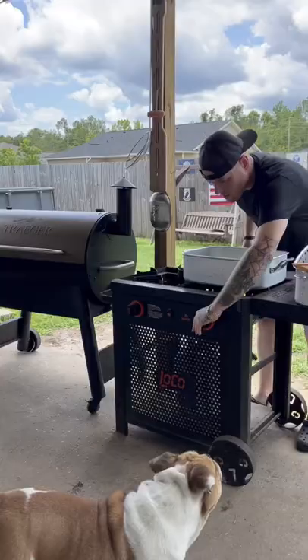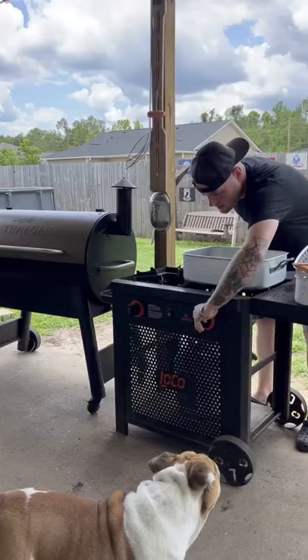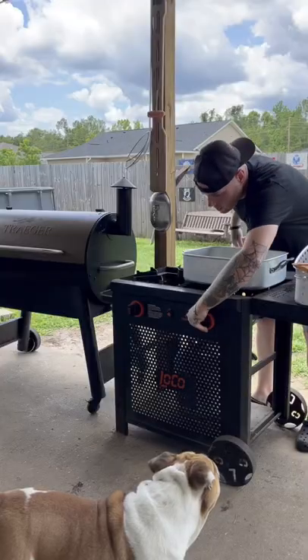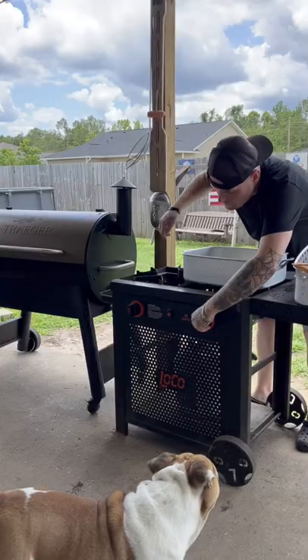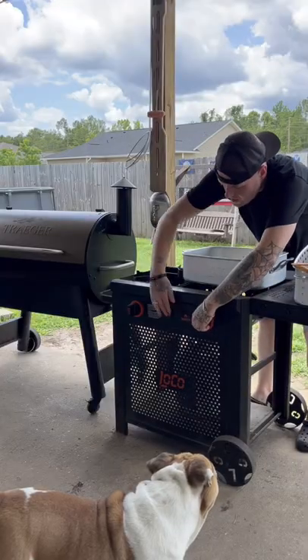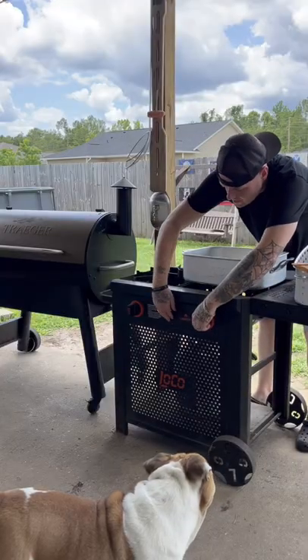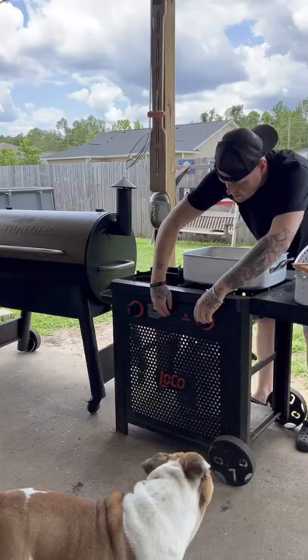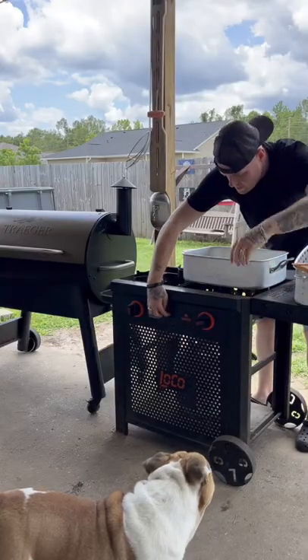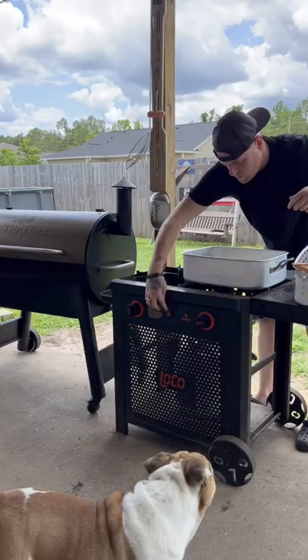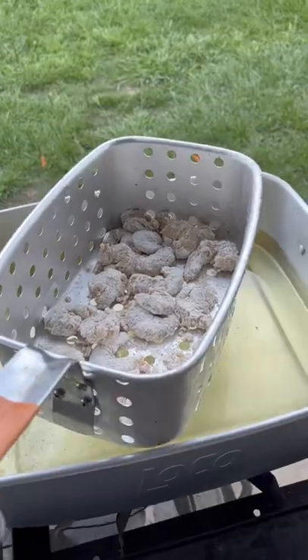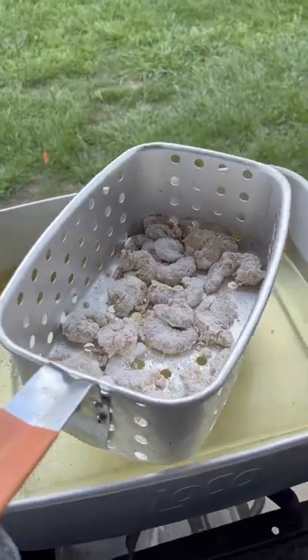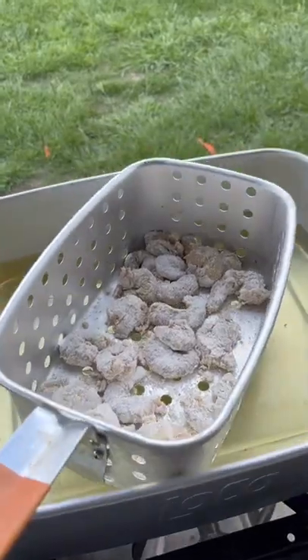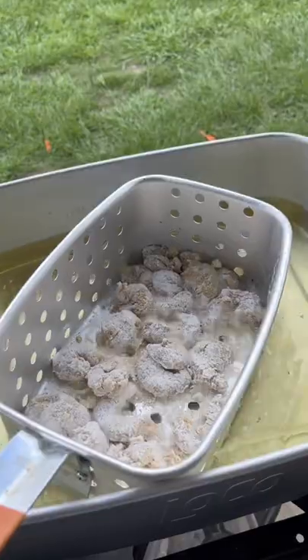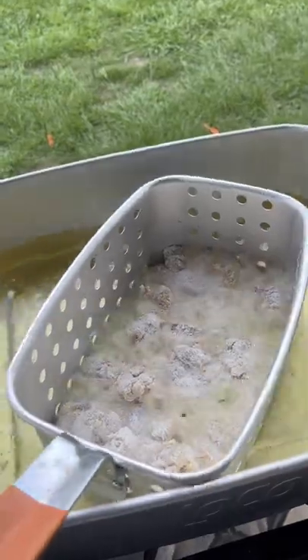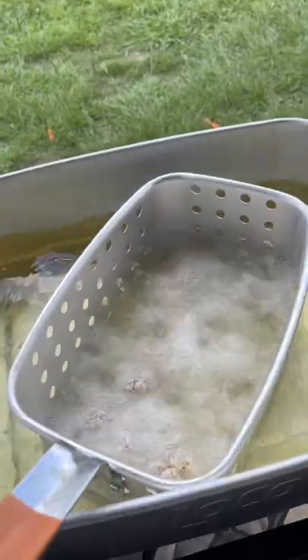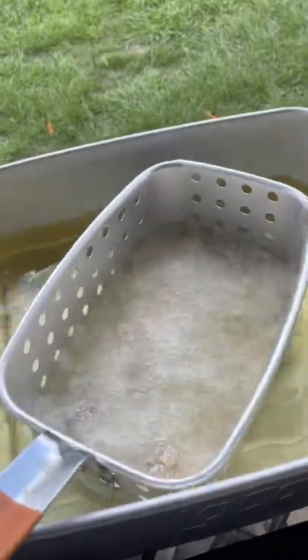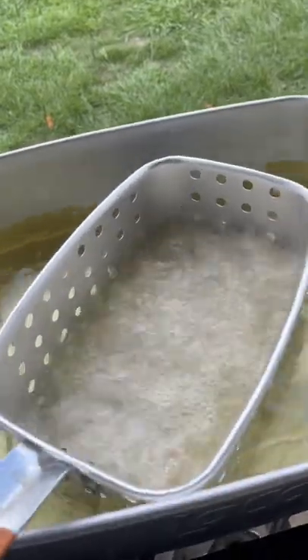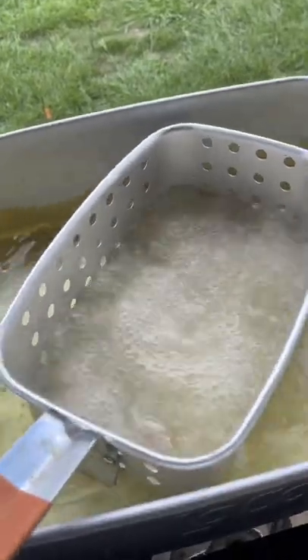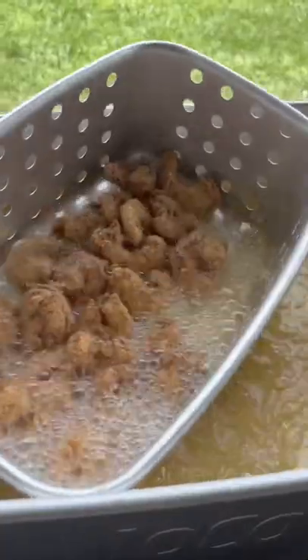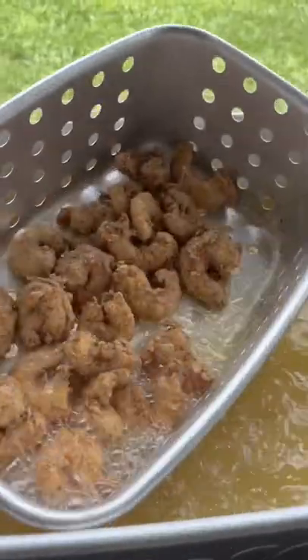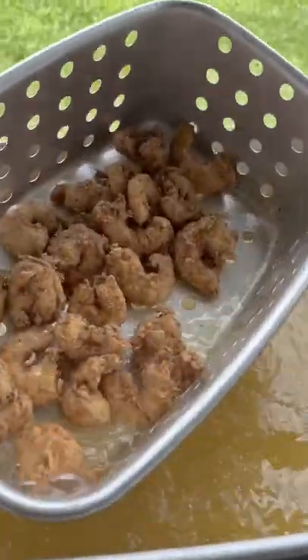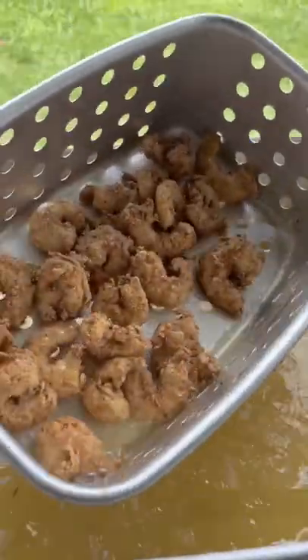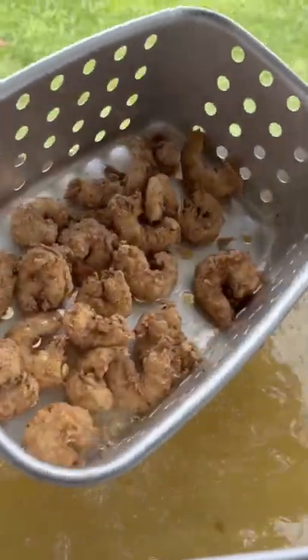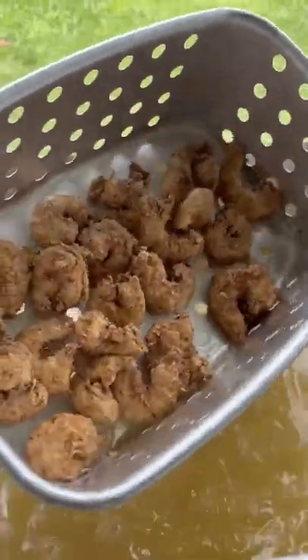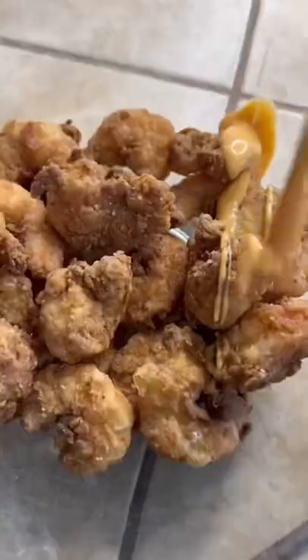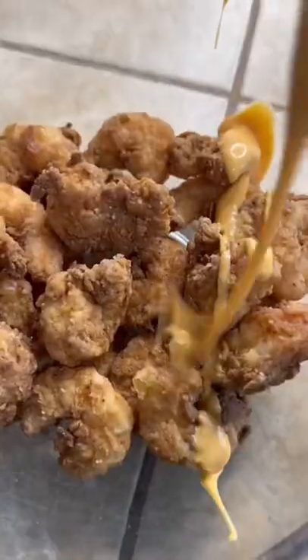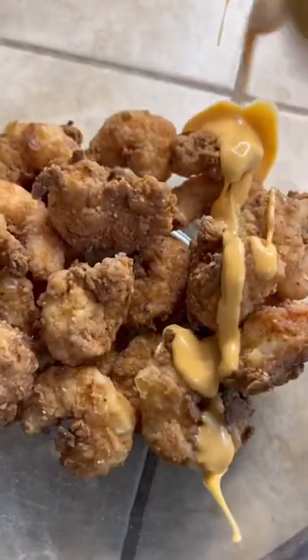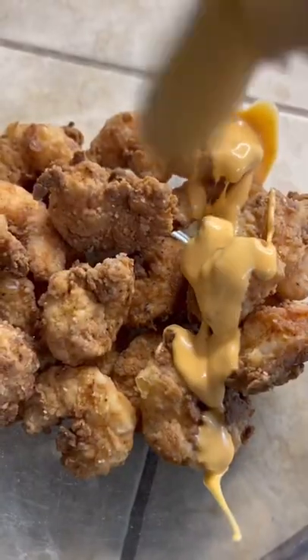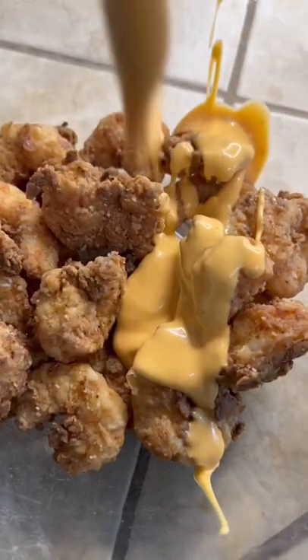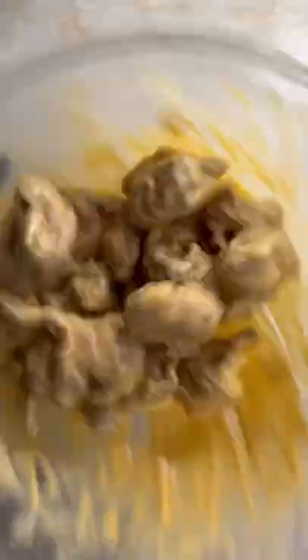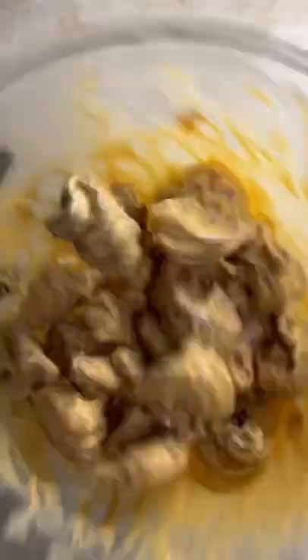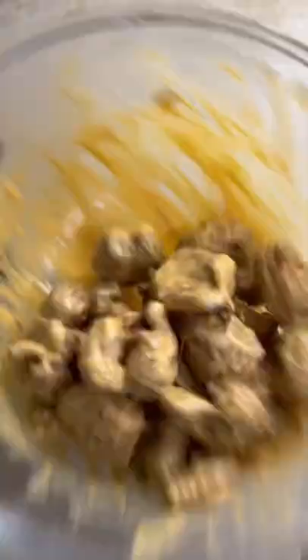Watch y'all get that loco fired up. I don't know if they can swim, but they gotta get in. Oh, that's that color. That buffalo sauce — give him a toss.